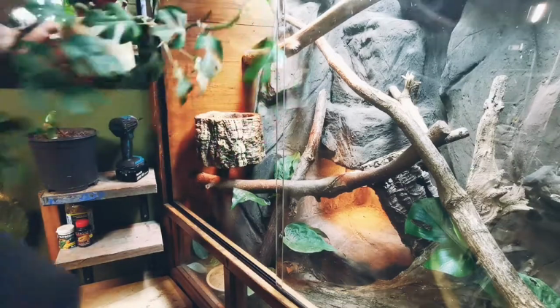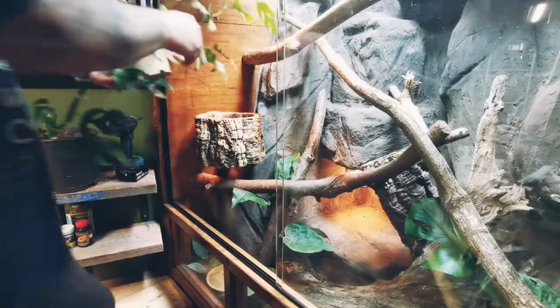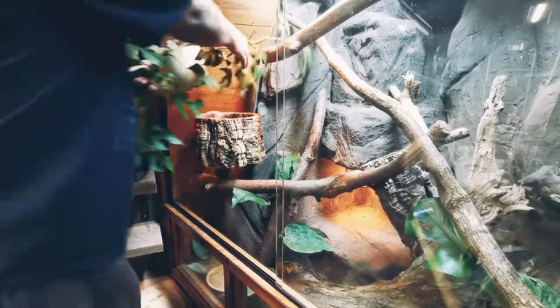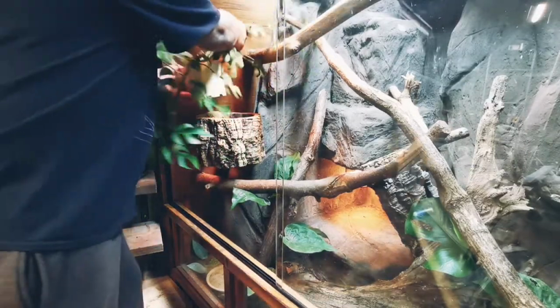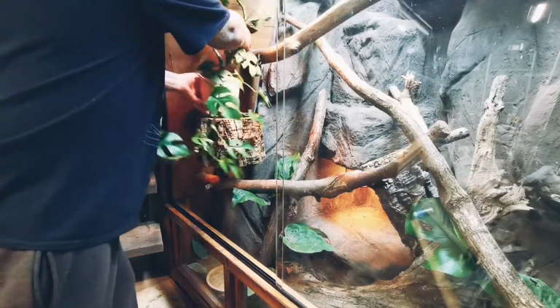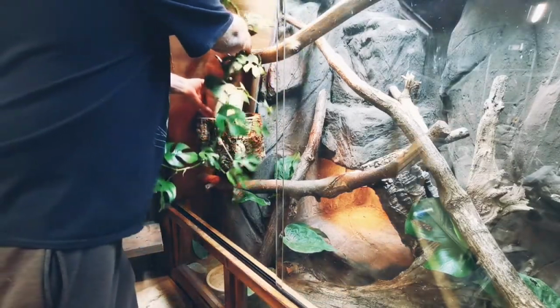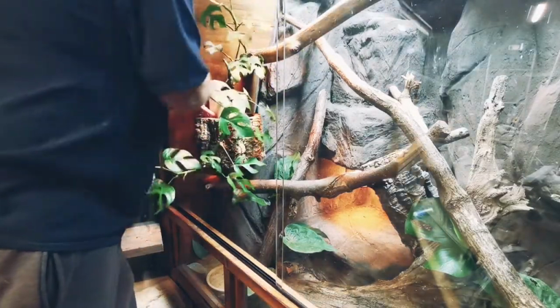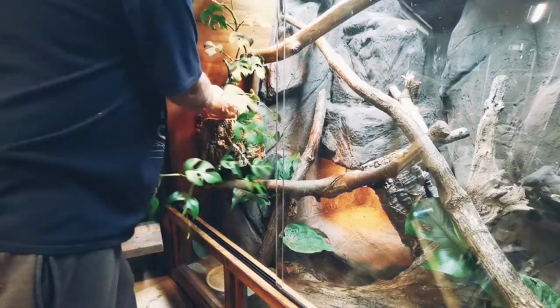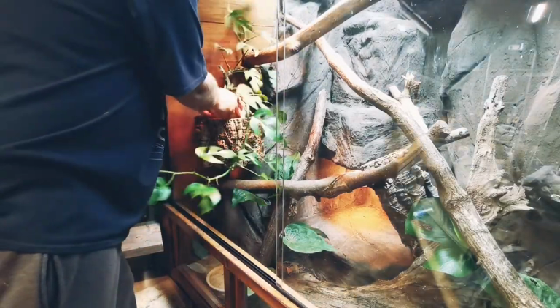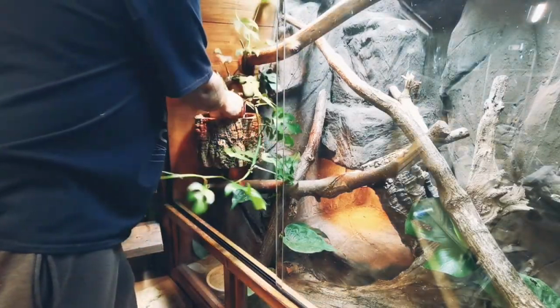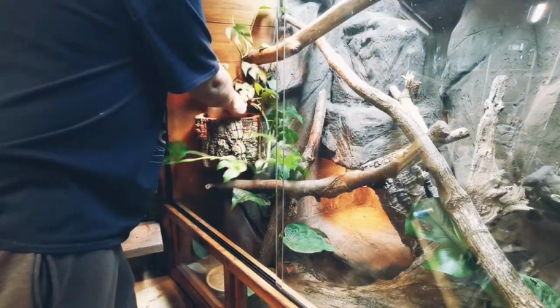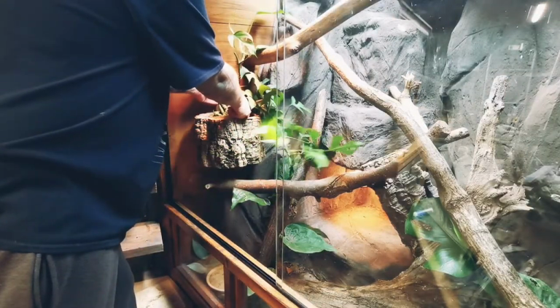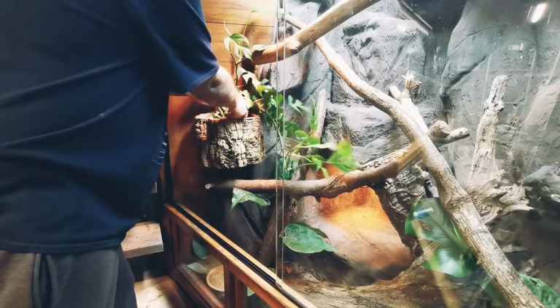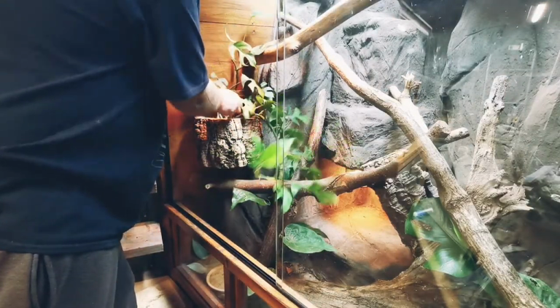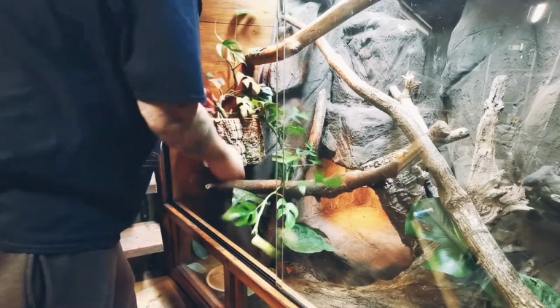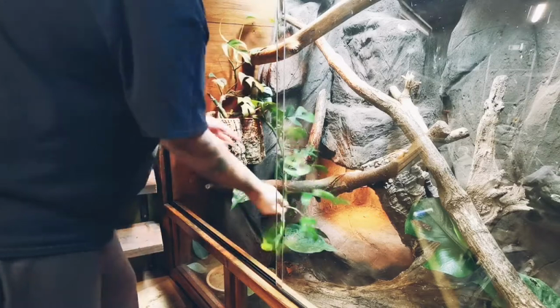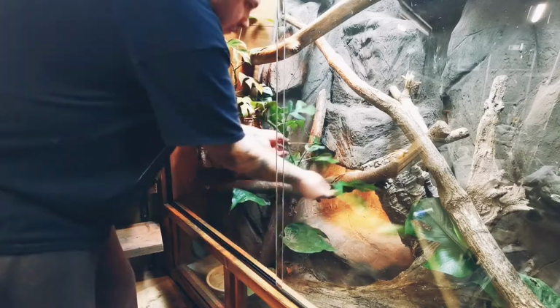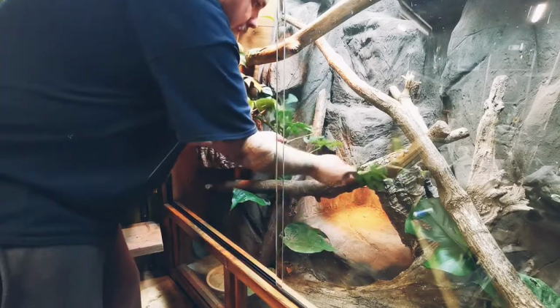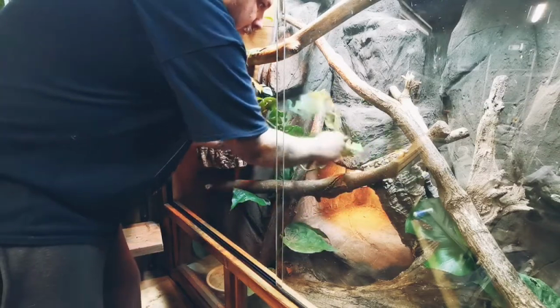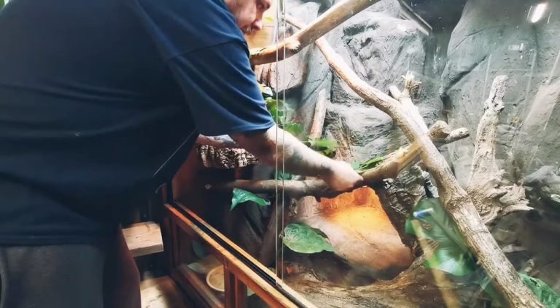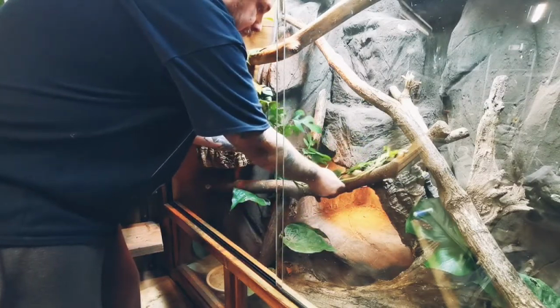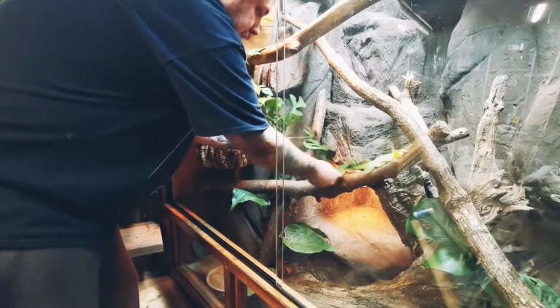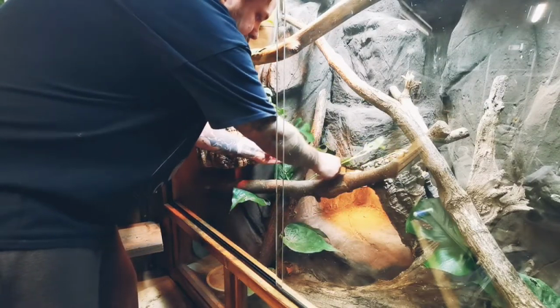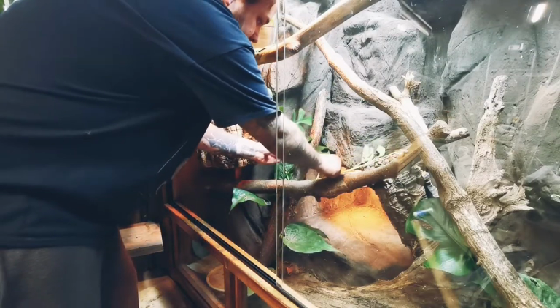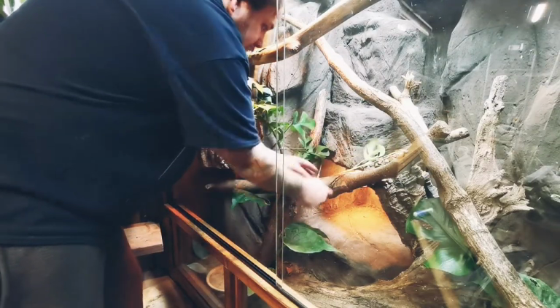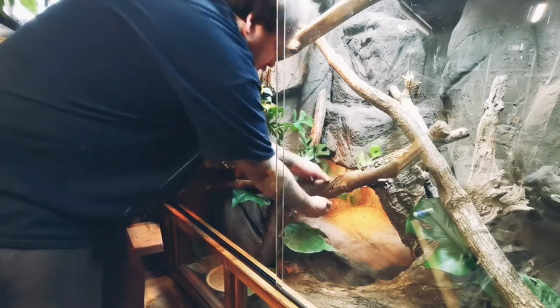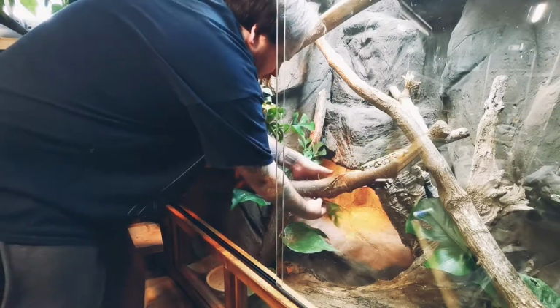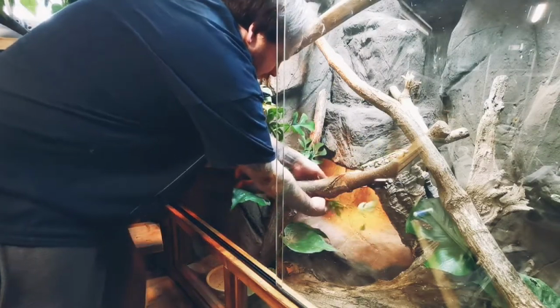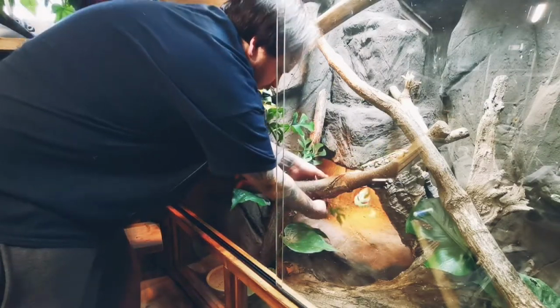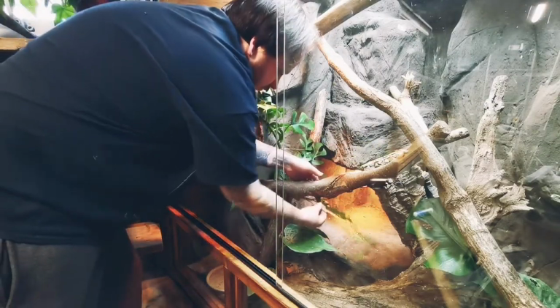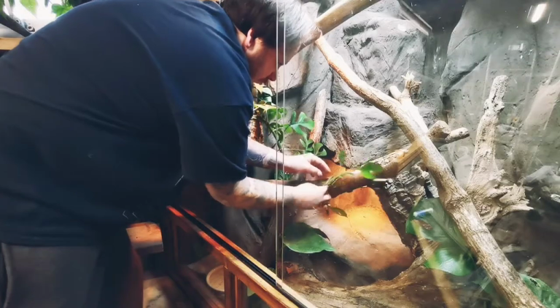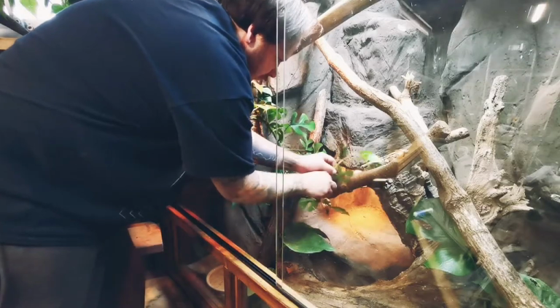Now it's the time we've all been waiting for. Pop your plant in, stand back and admire your amazing work. Well done. Good on ya. You did so well. Everyone's so proud.